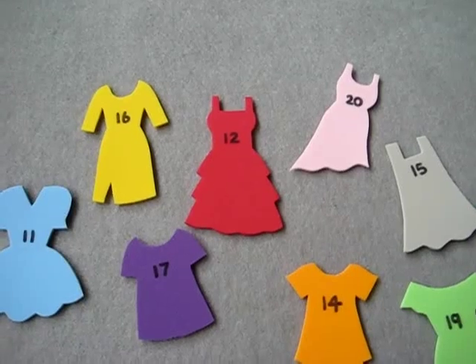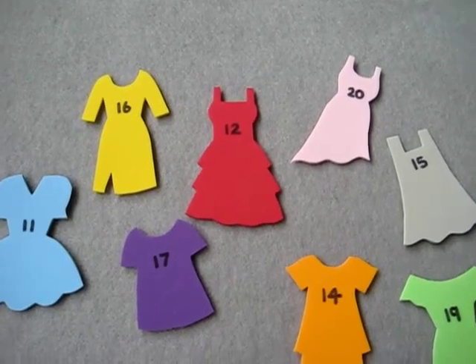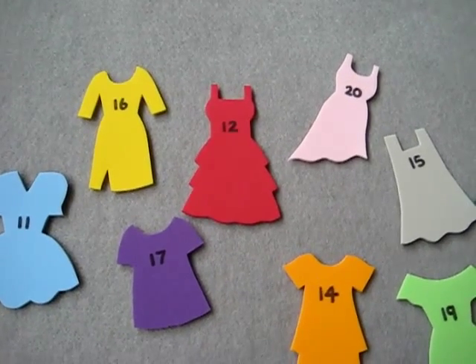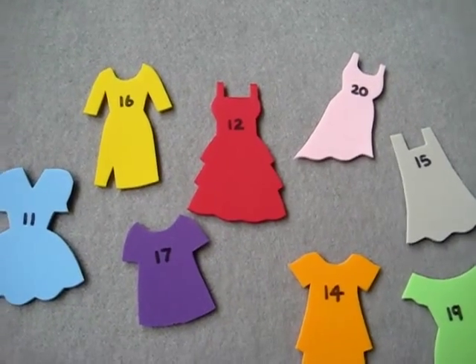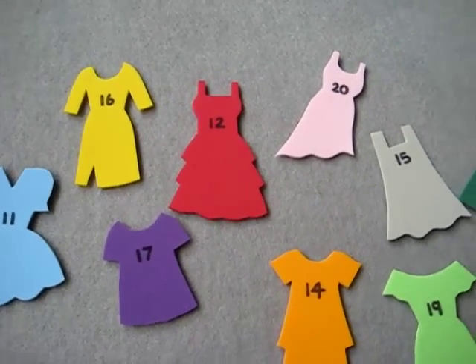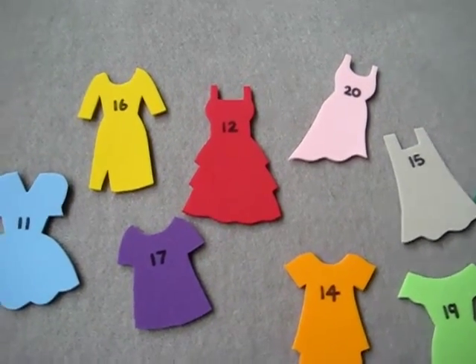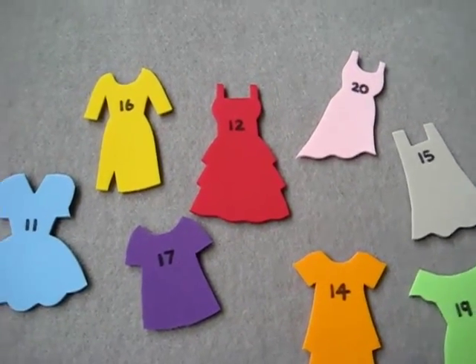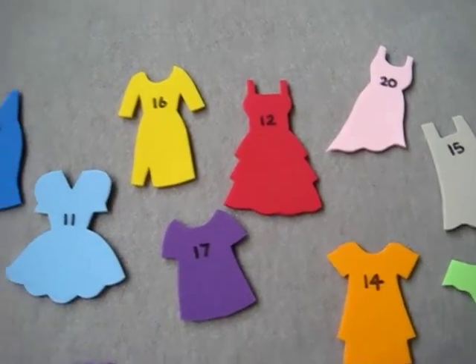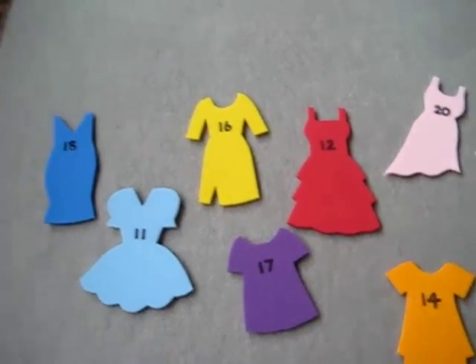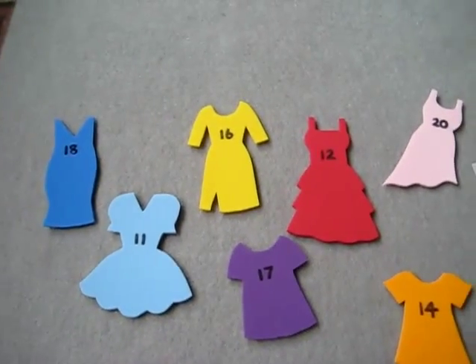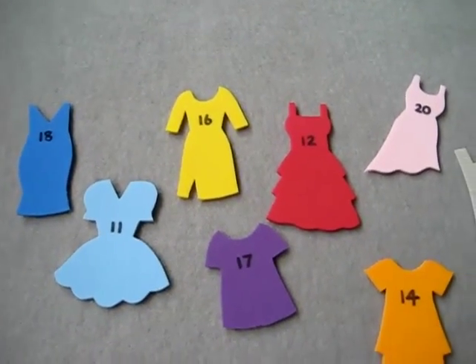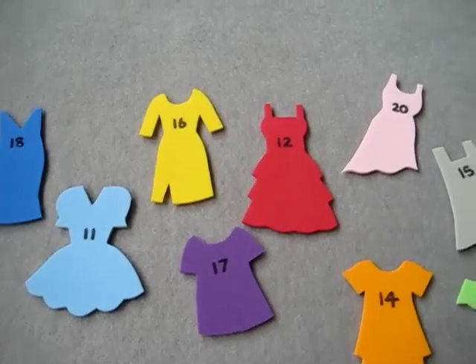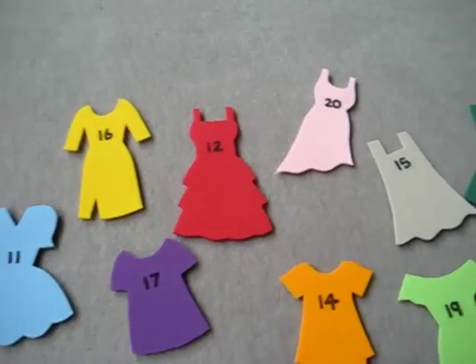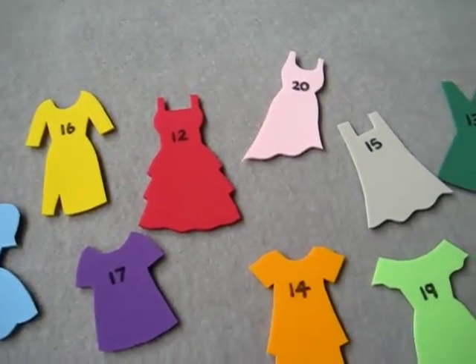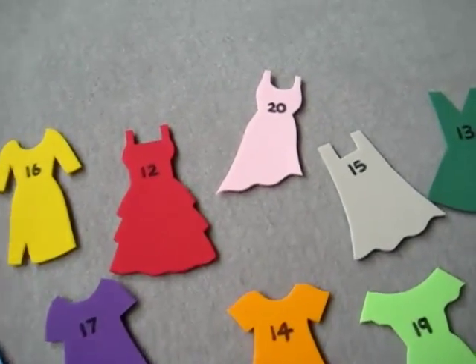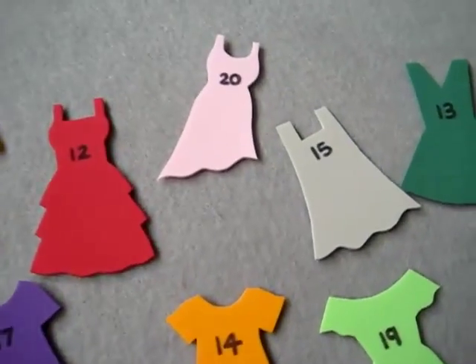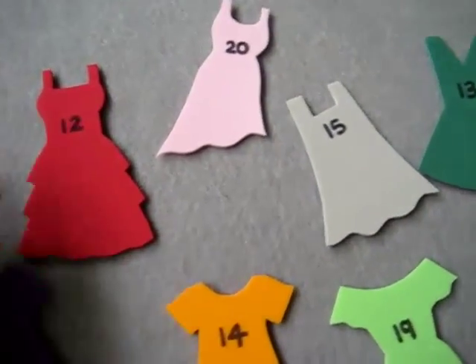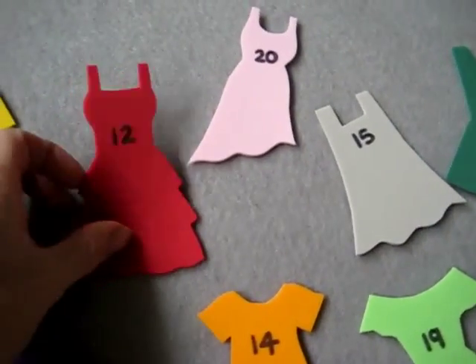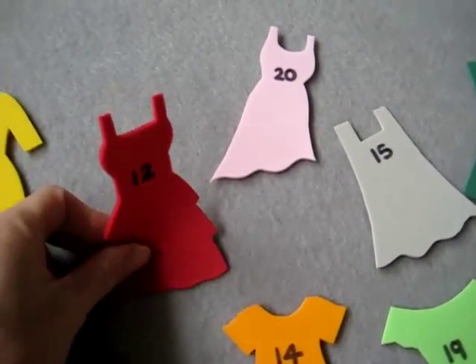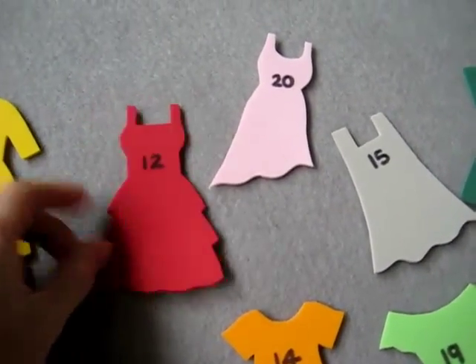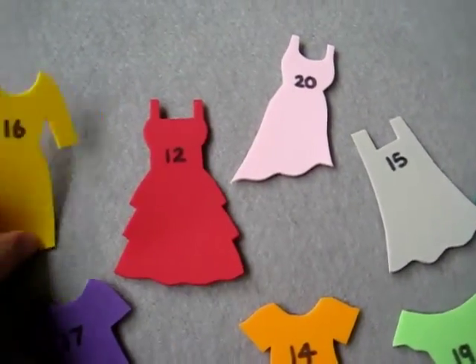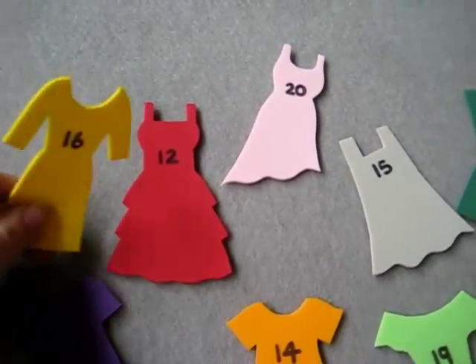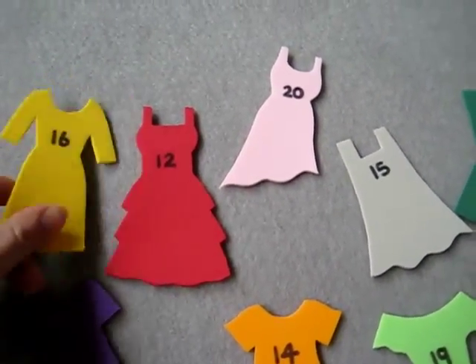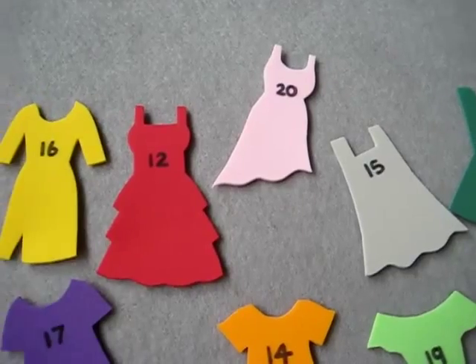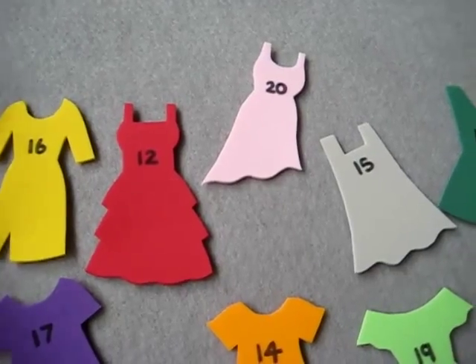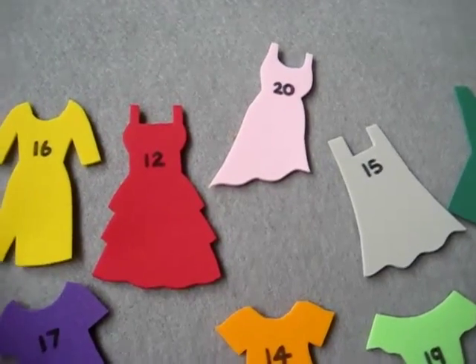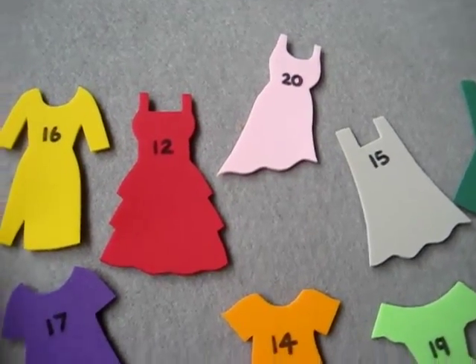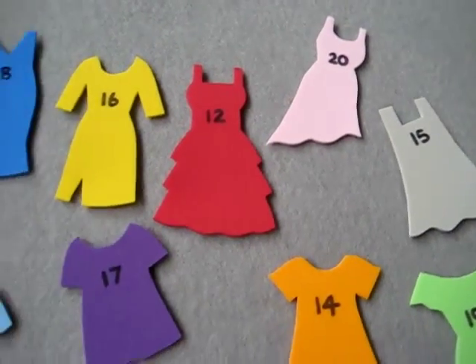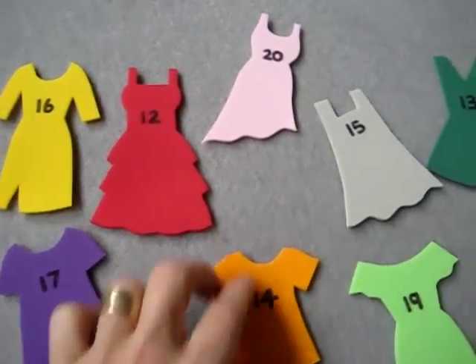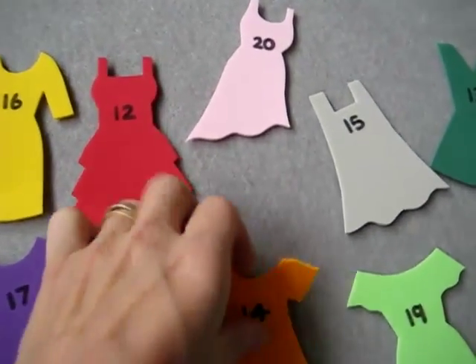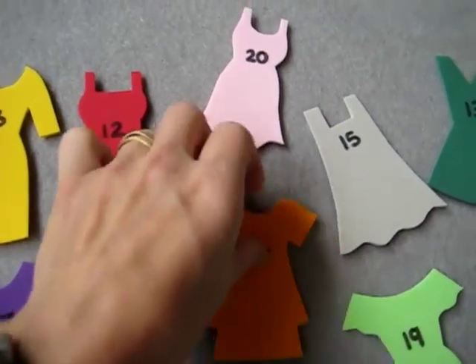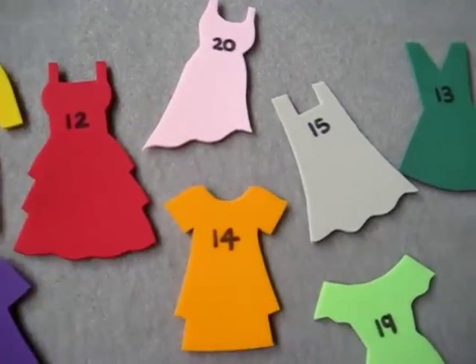Today is our clothes theme. For my little girl I made this little game — very simple. I just used some foam paper. That way it's easy to use and it doesn't rip or break or wrinkle.